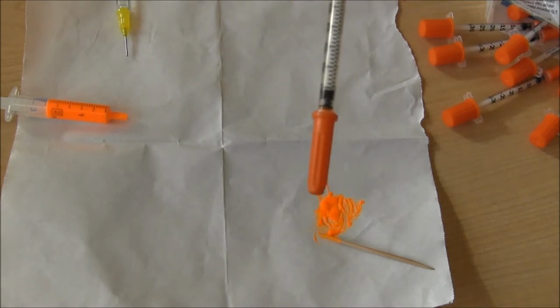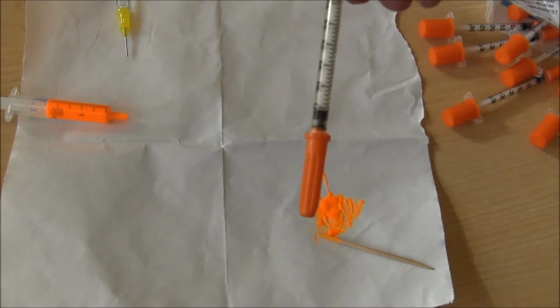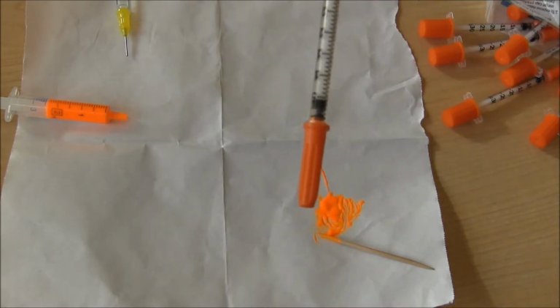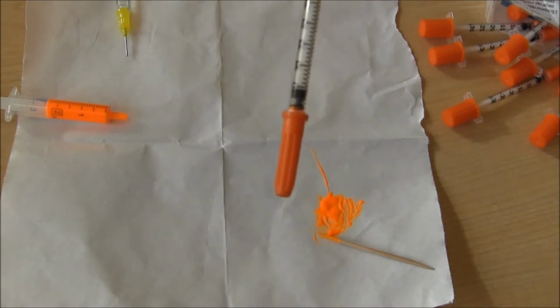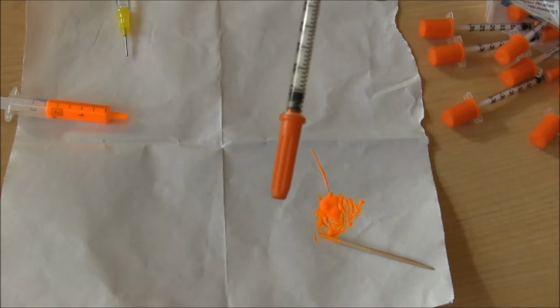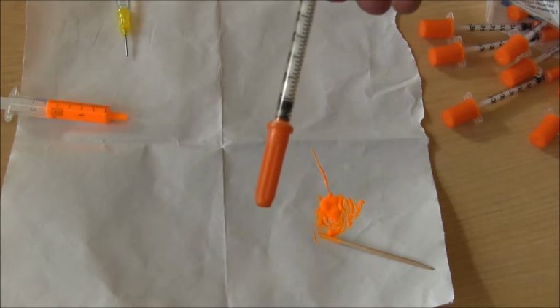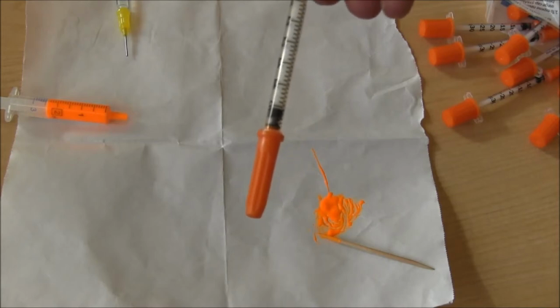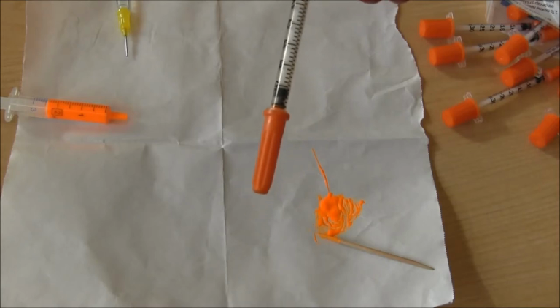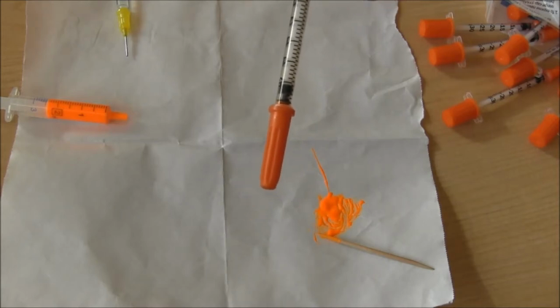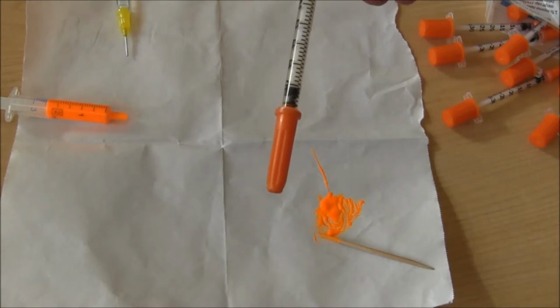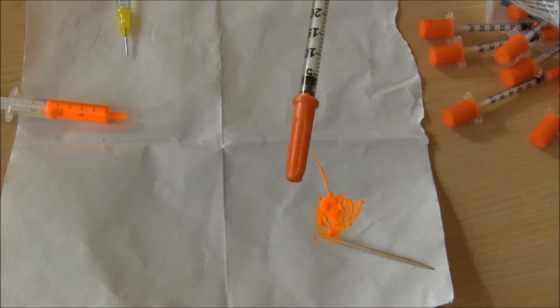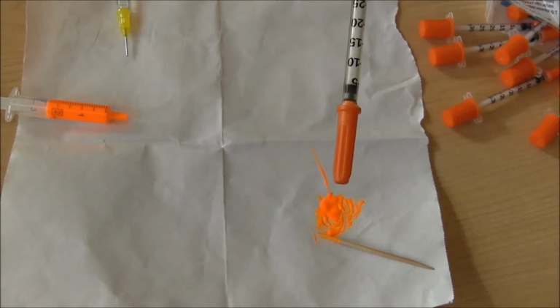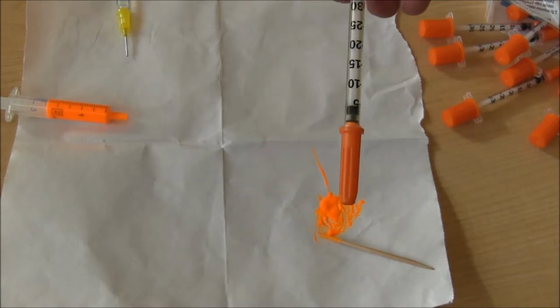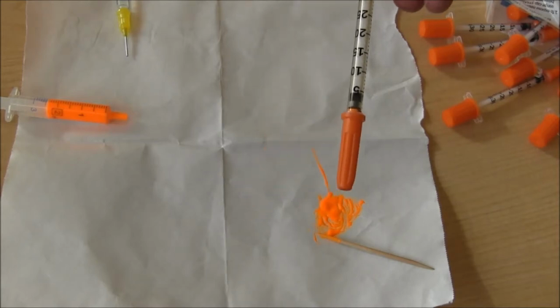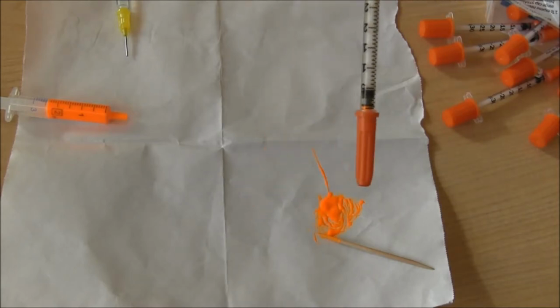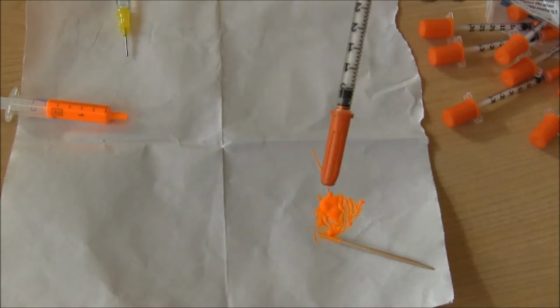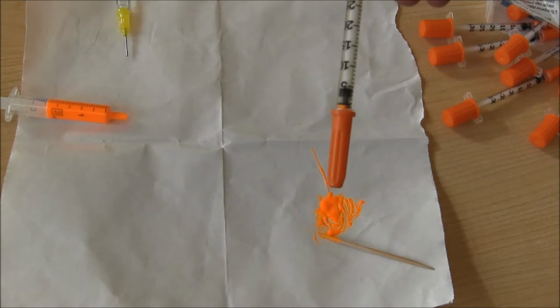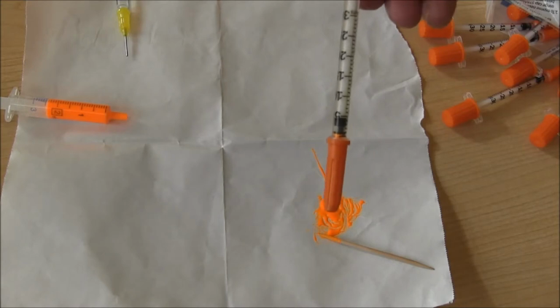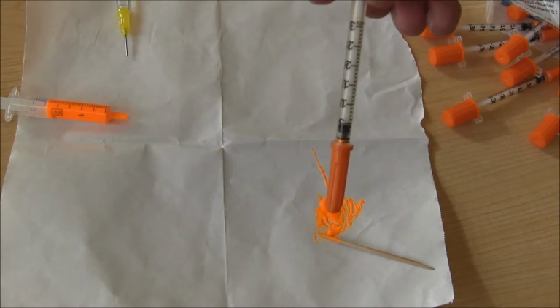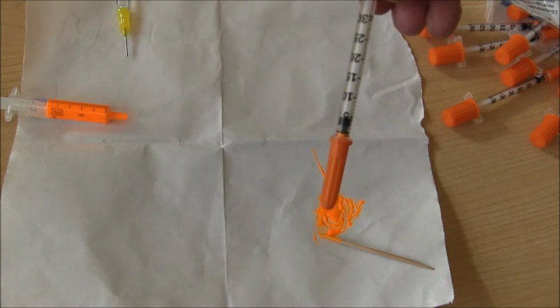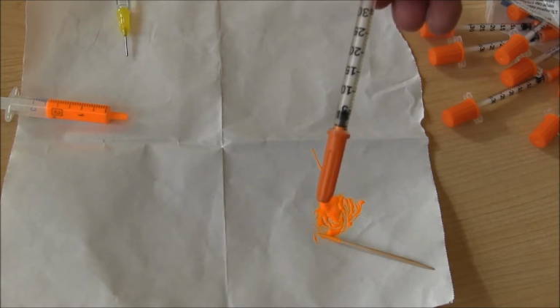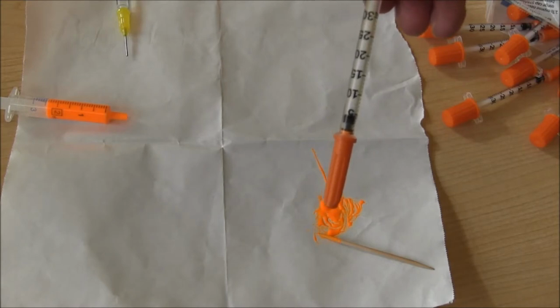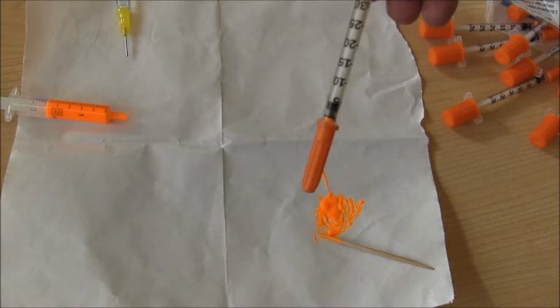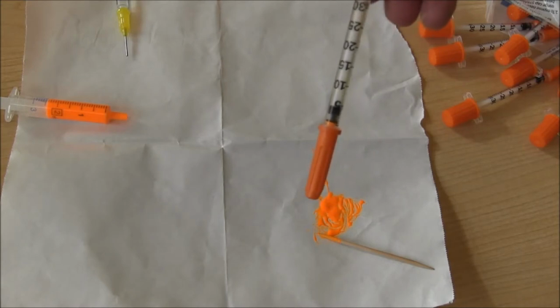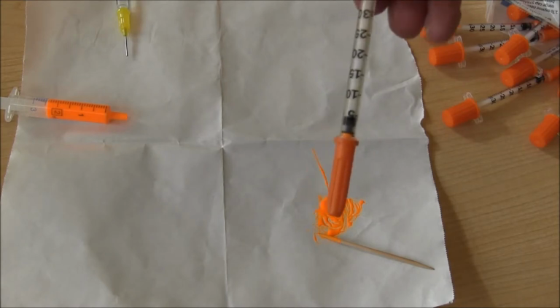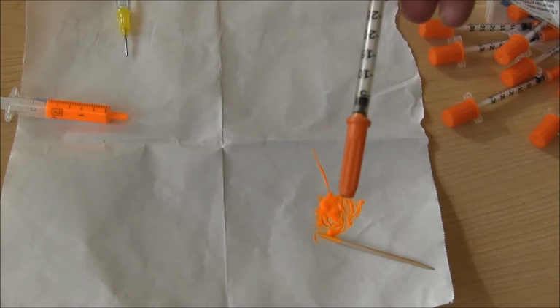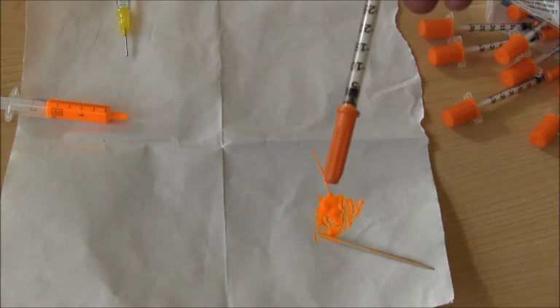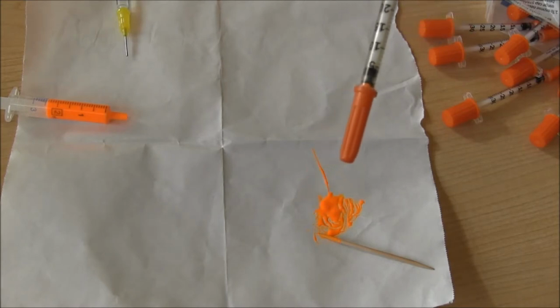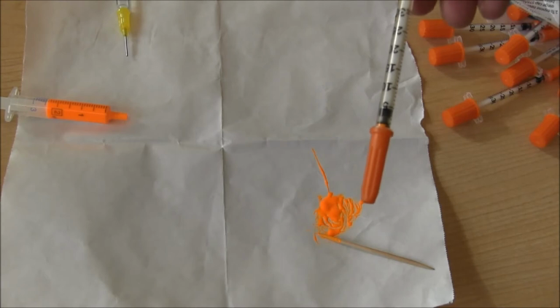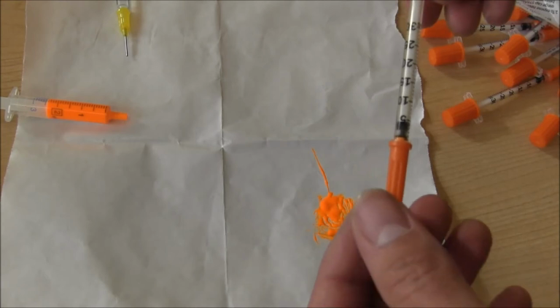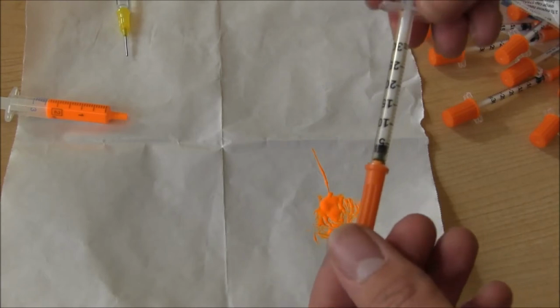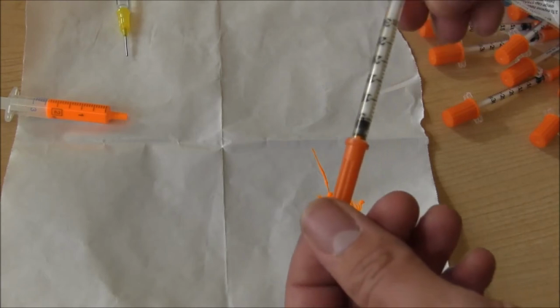You definitely do not want more than one mark's worth for marking plethodontid salamanders. You might want to load syringes with more if you're going to be marking larger amphibians, such as ambystomatids or vernal pool breeding salamanders.